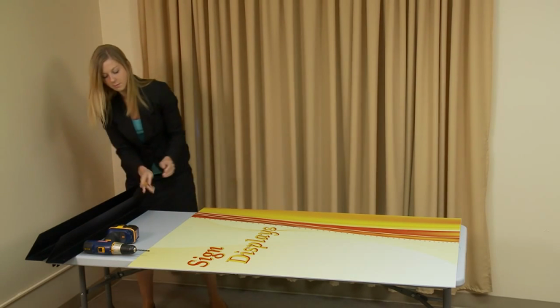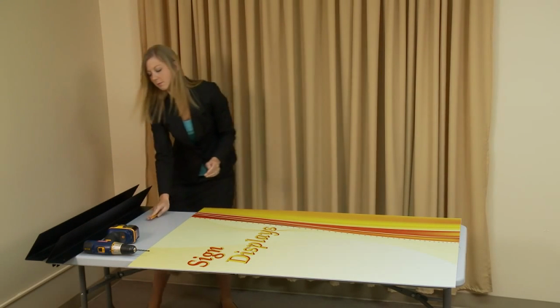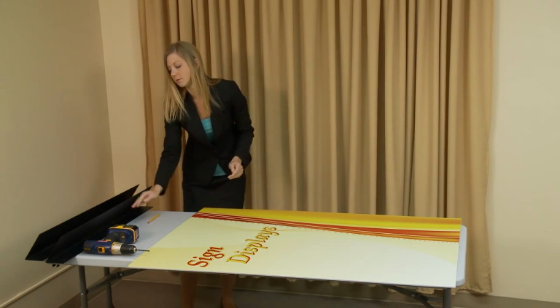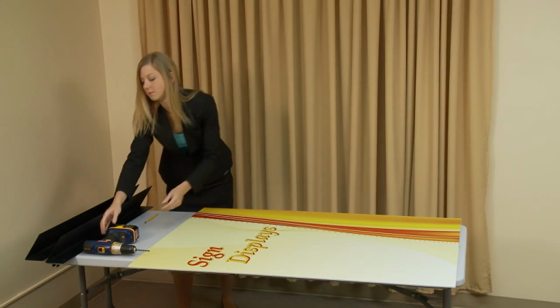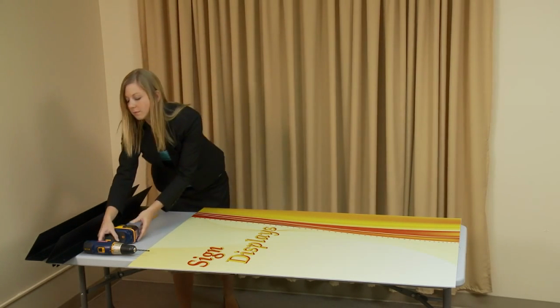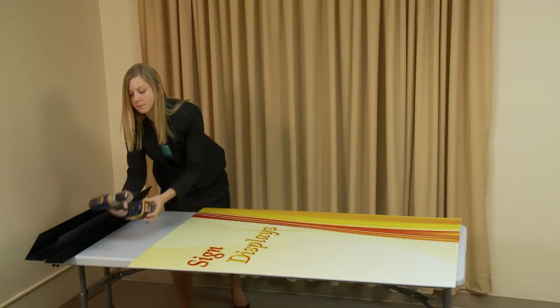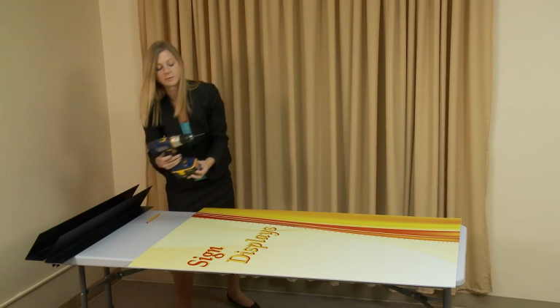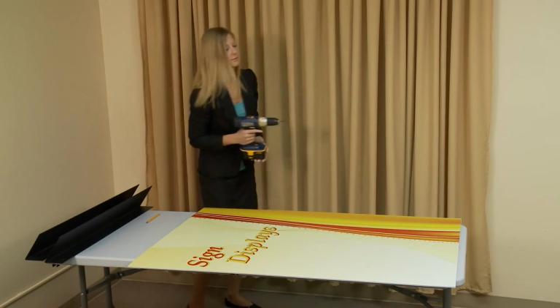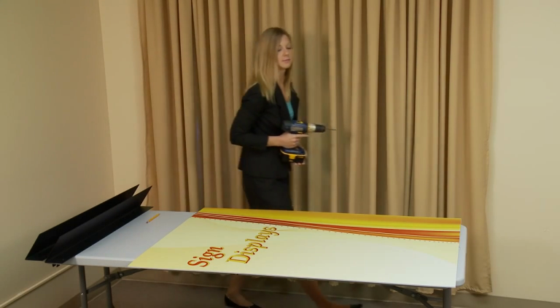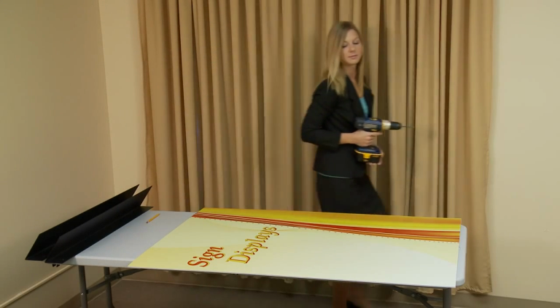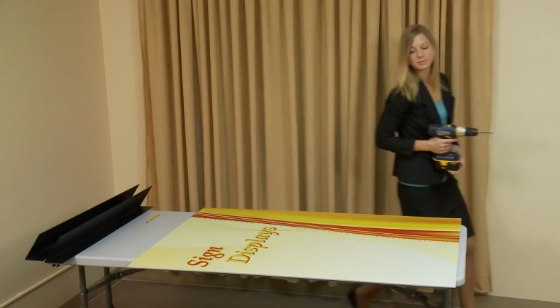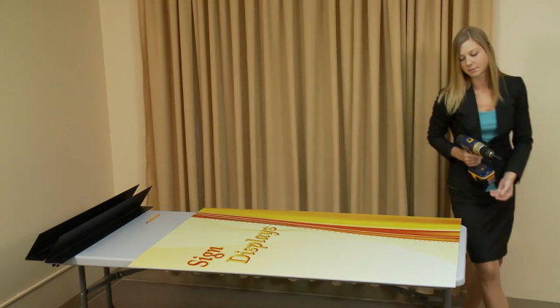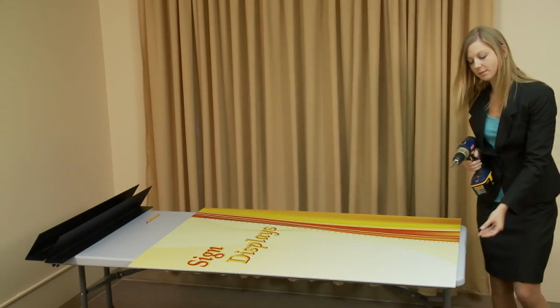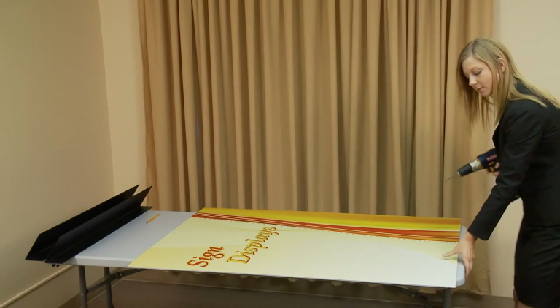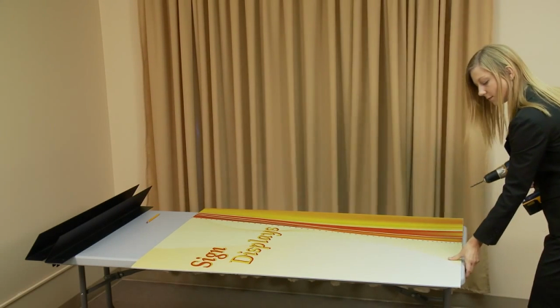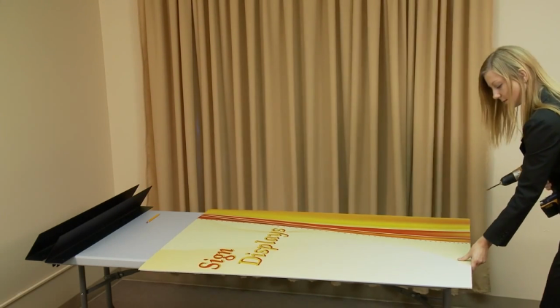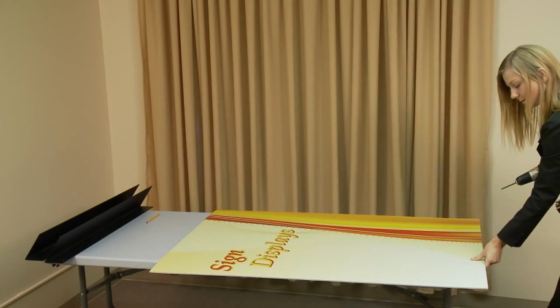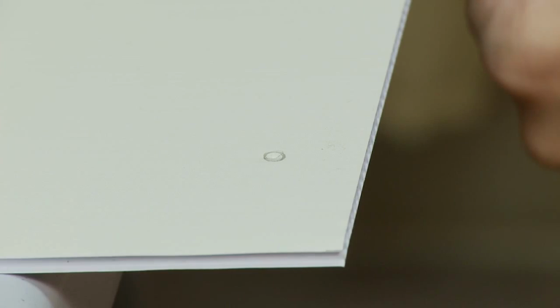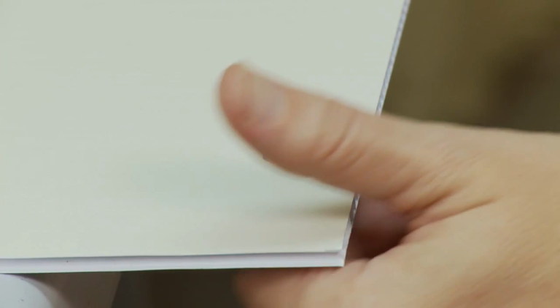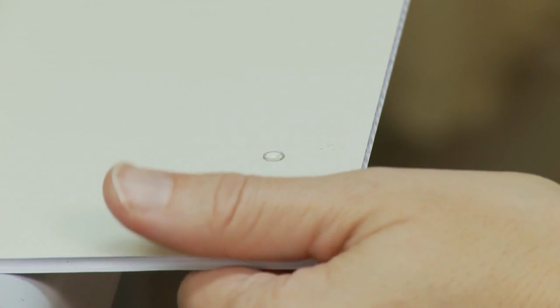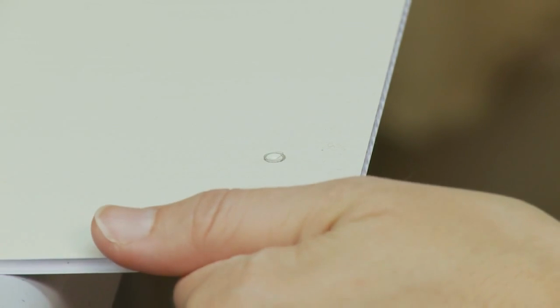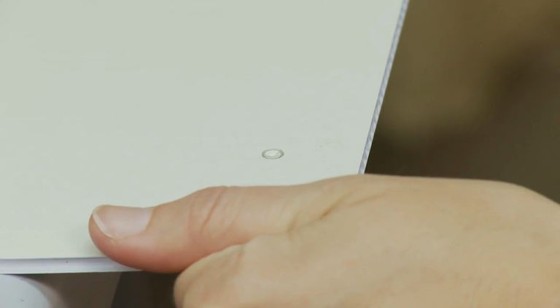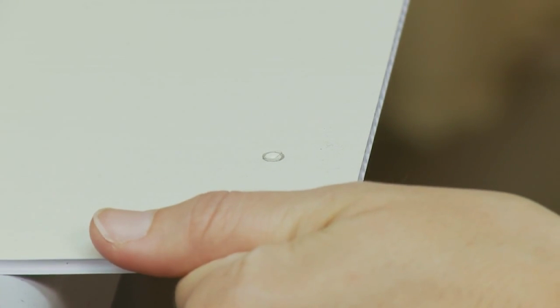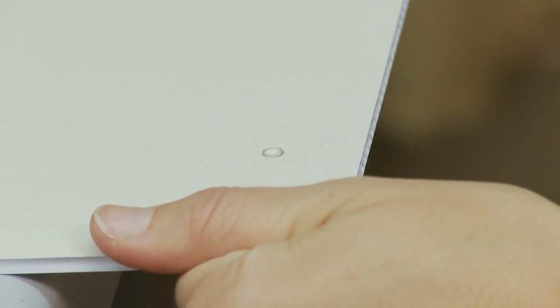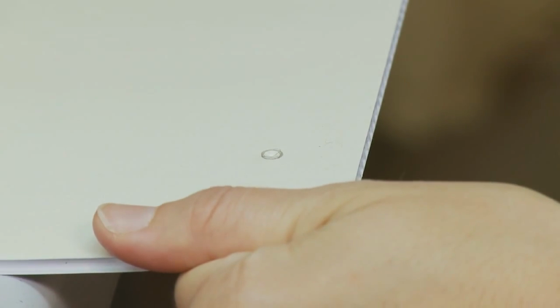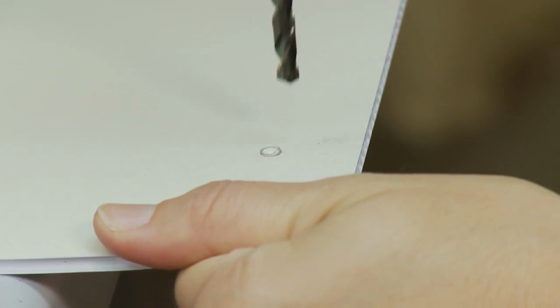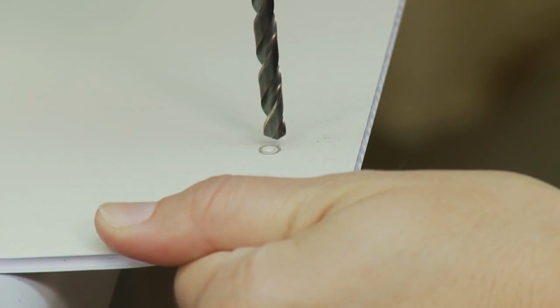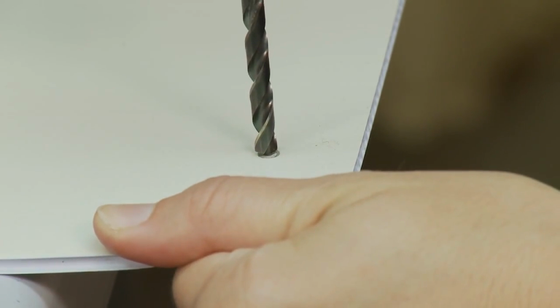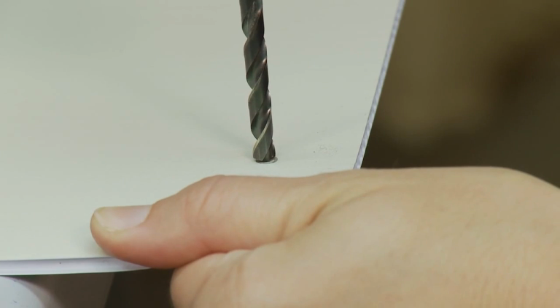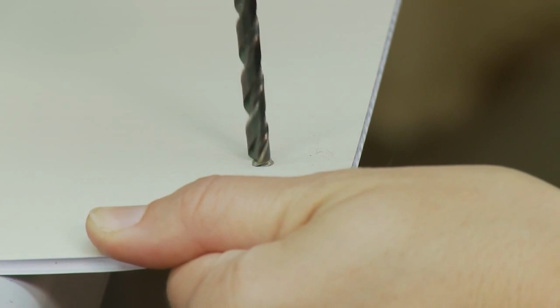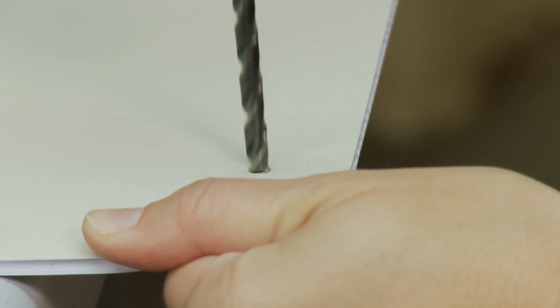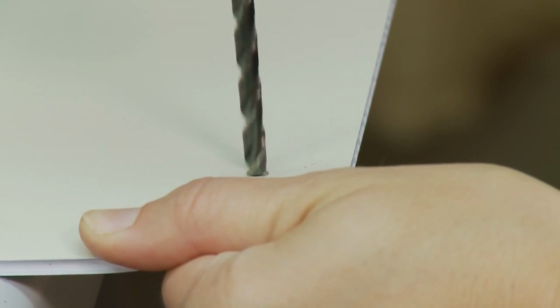Using your drill, carefully create your three pilot holes in the substrate. It is recommended that you use a drill with at least a one-quarter inch bit.